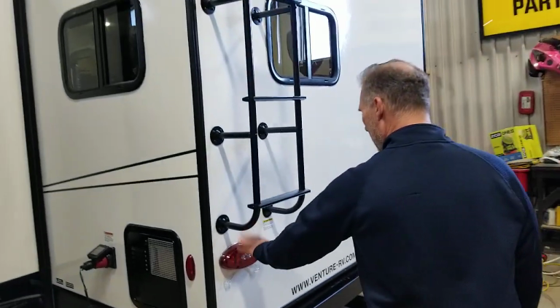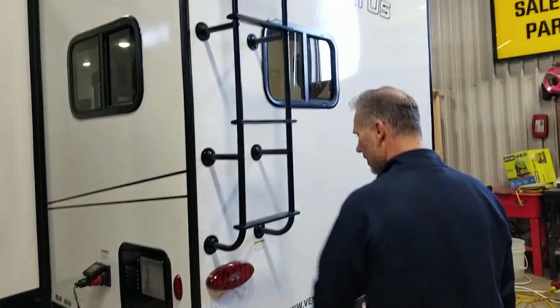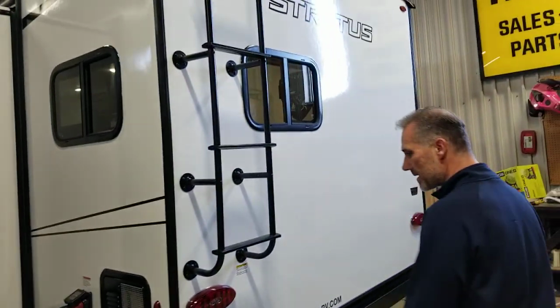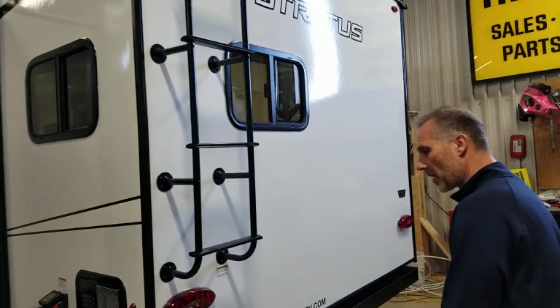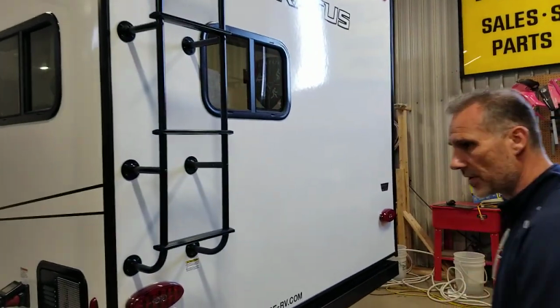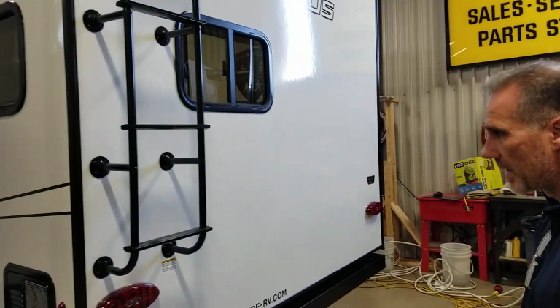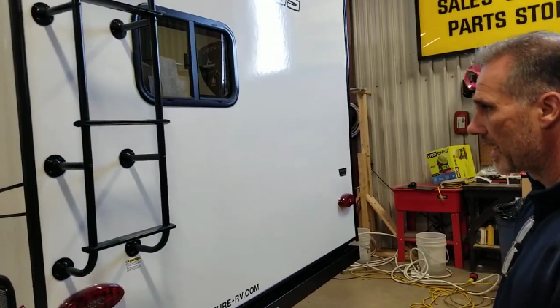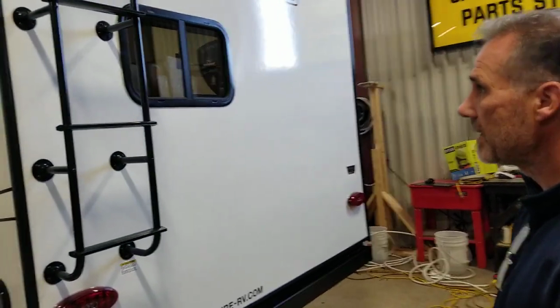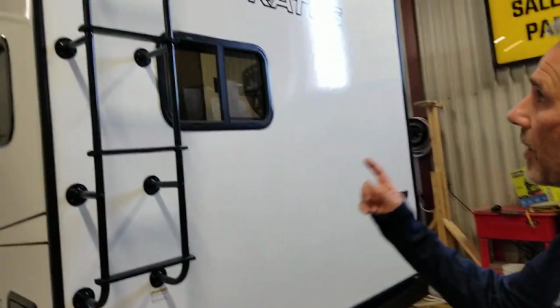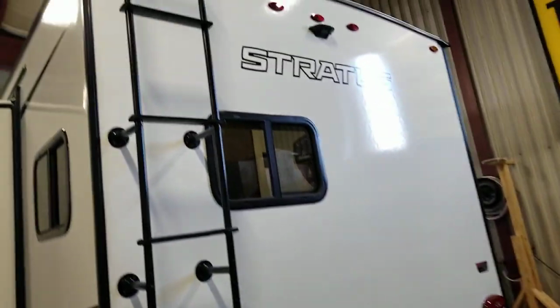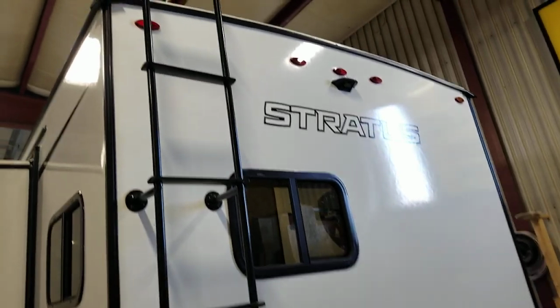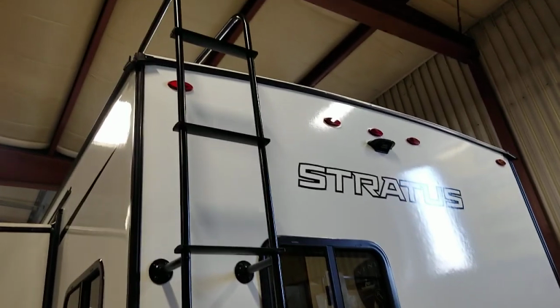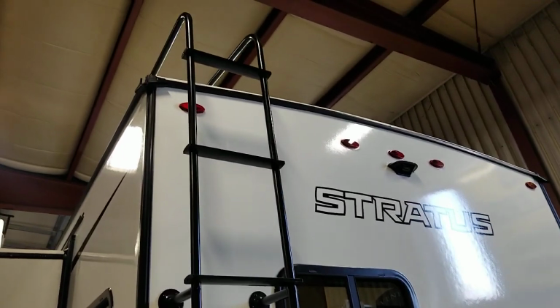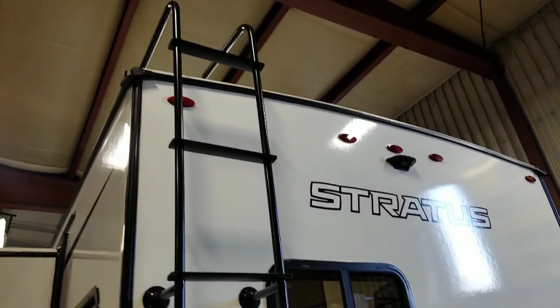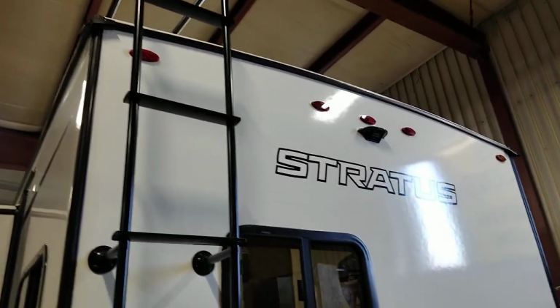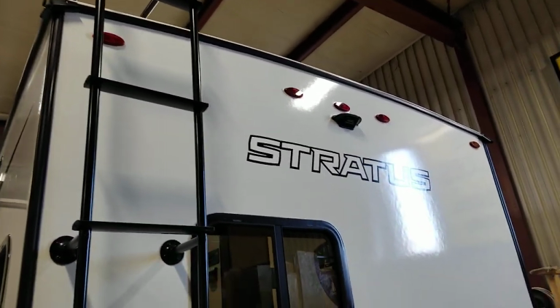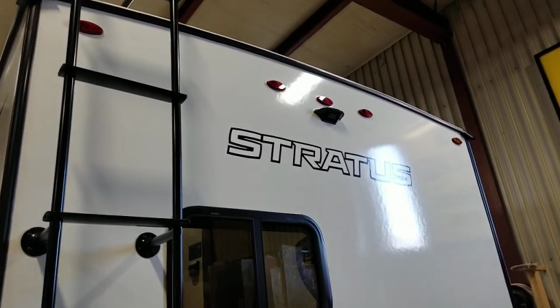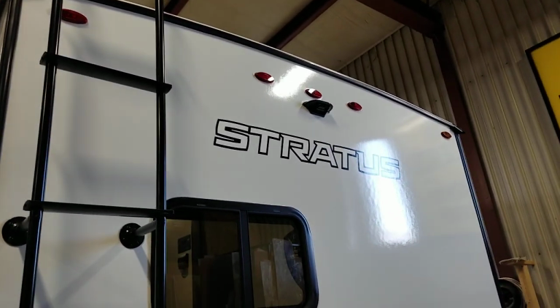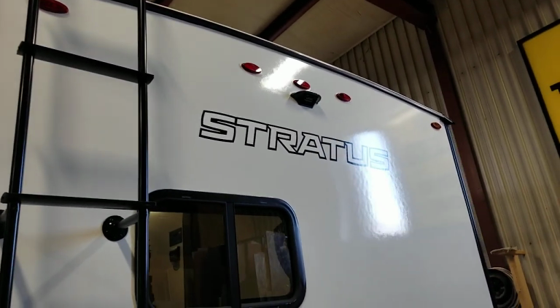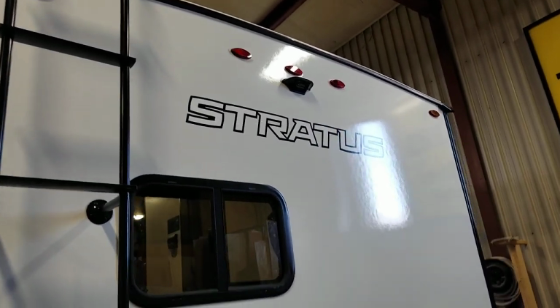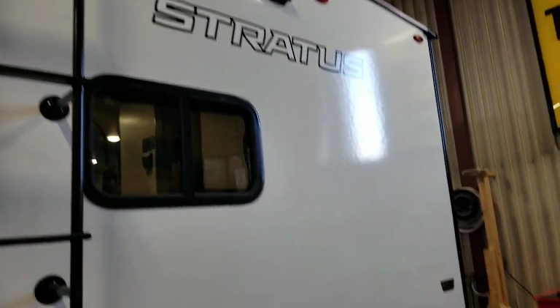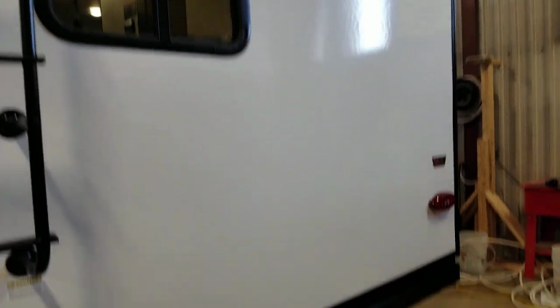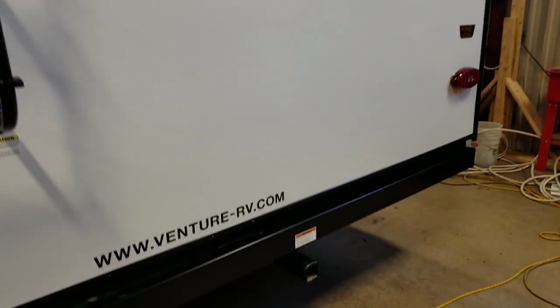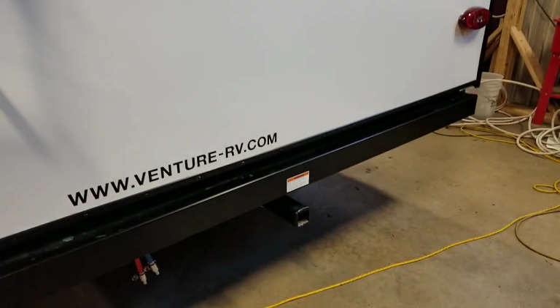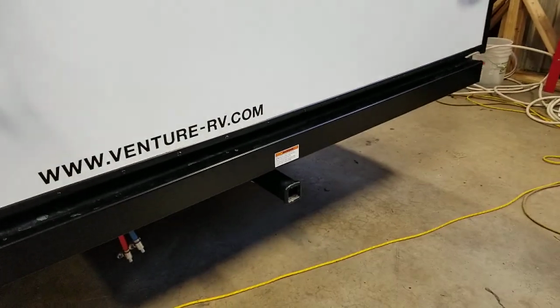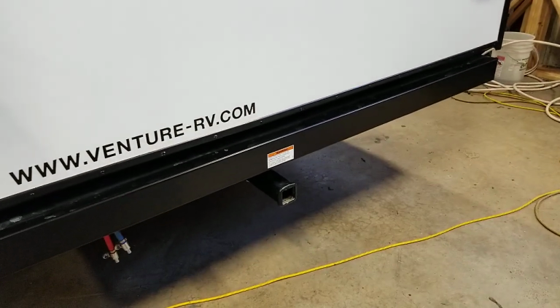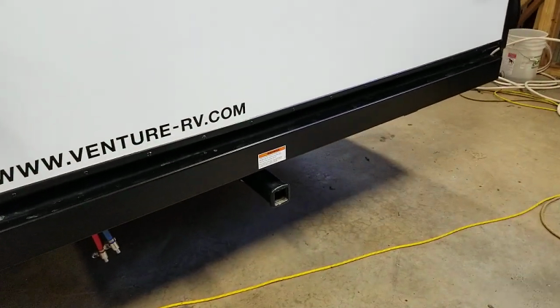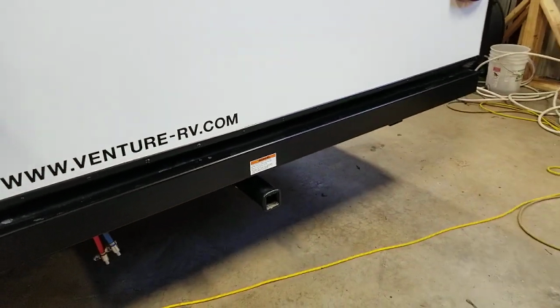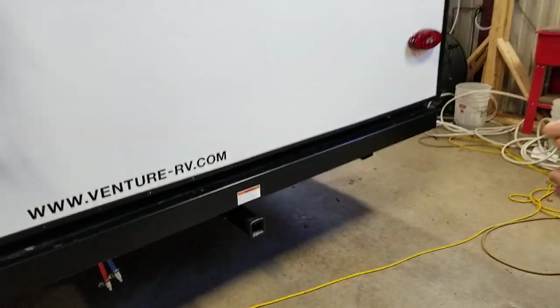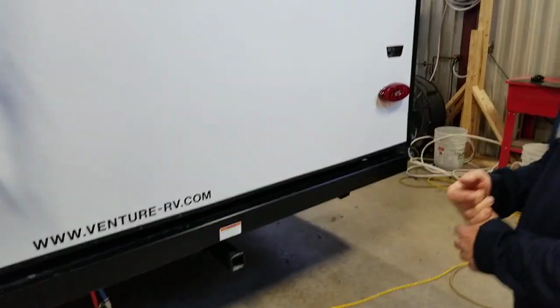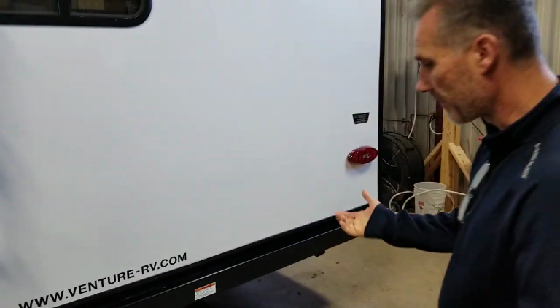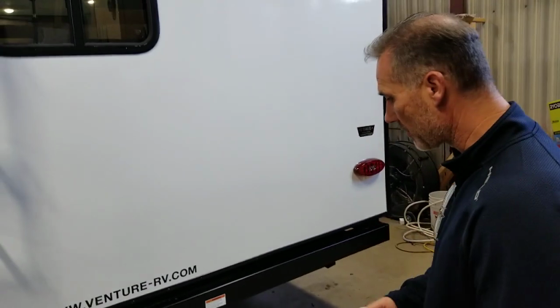All exterior lights, marker lights, including the tail lights, are LED. We got a roof ladder to get to the roof. We are ready for a backup camera. There's a trailer hitch — two inch — it can handle 250 pounds, so perfect for your bike rack.